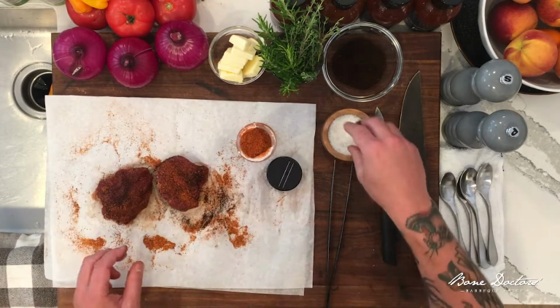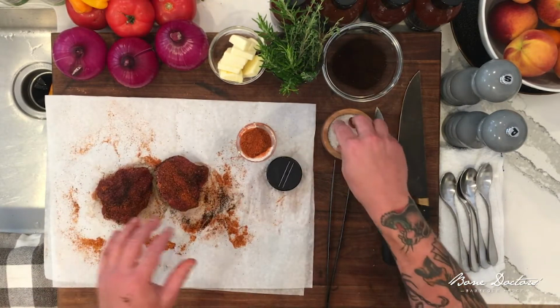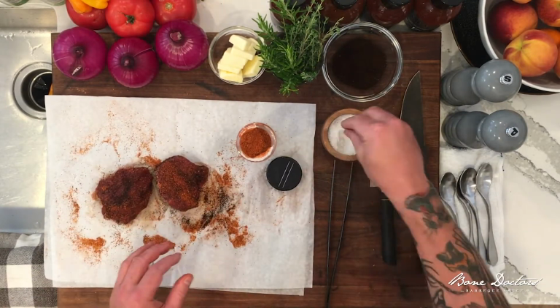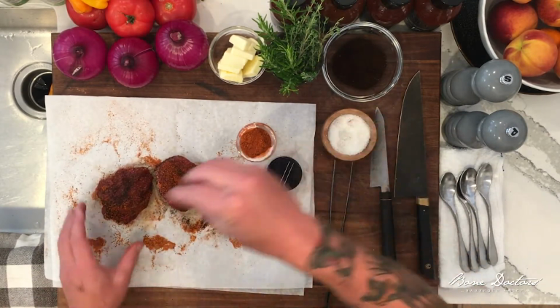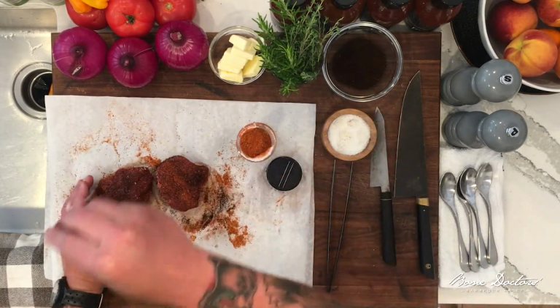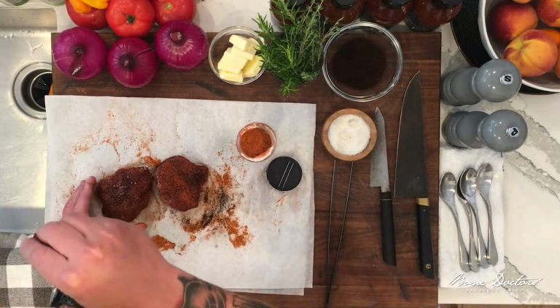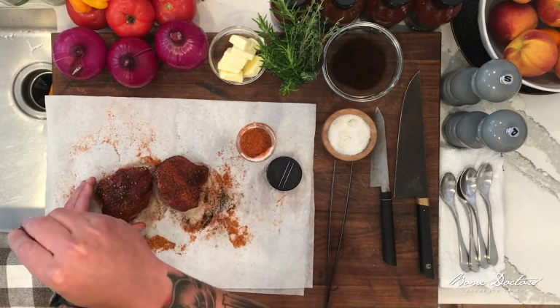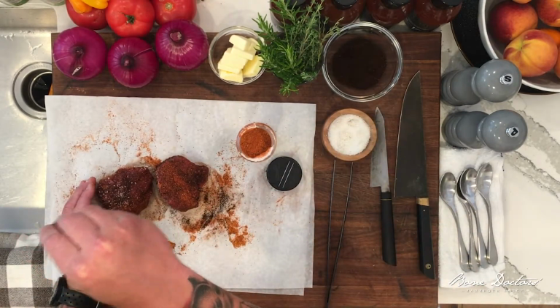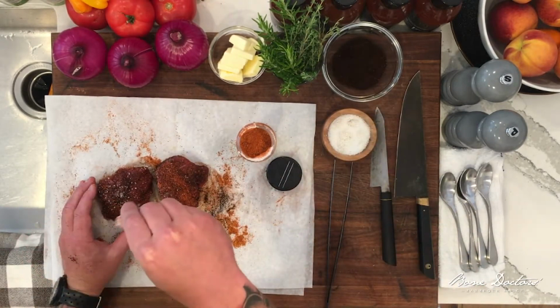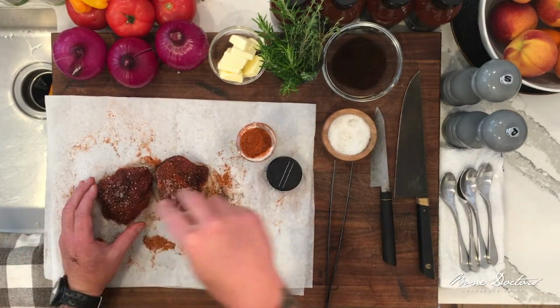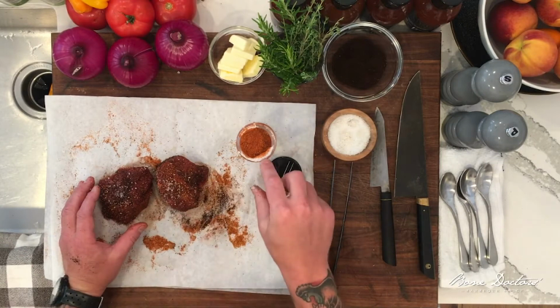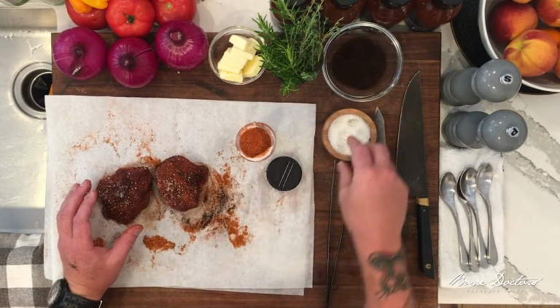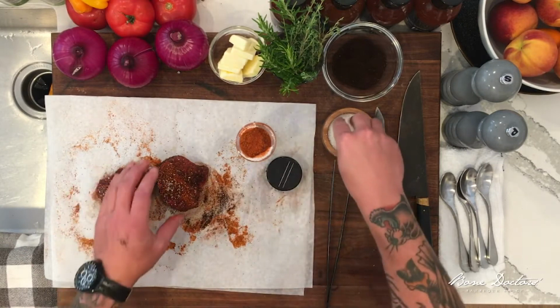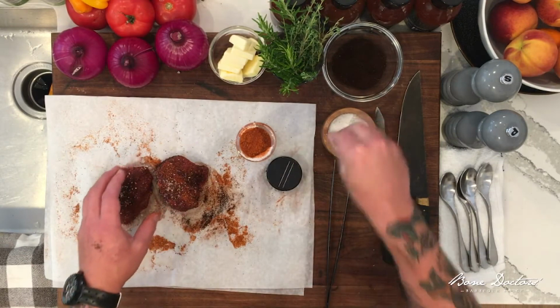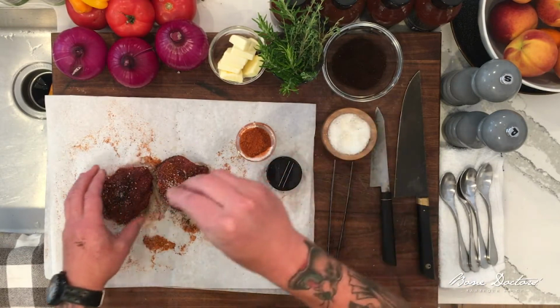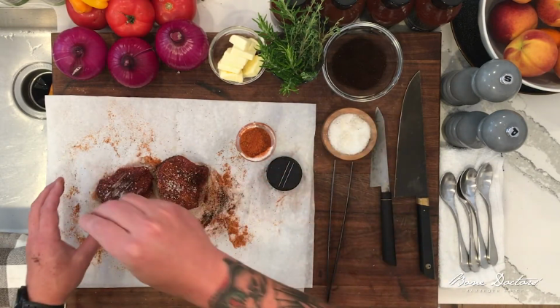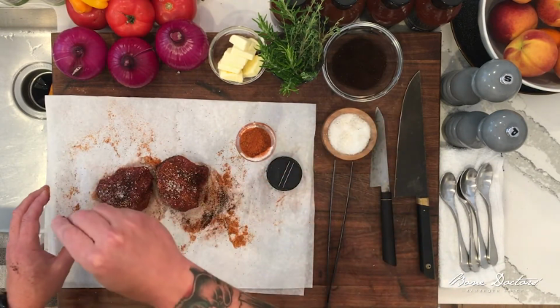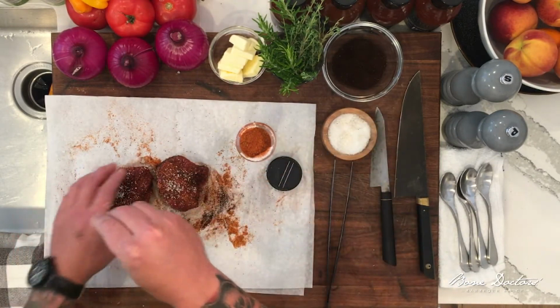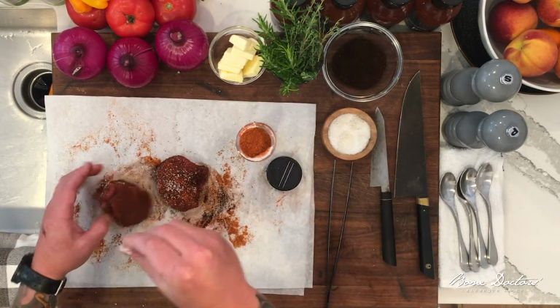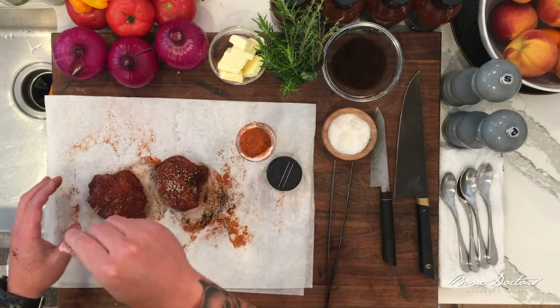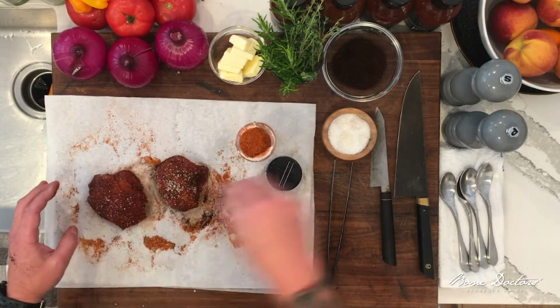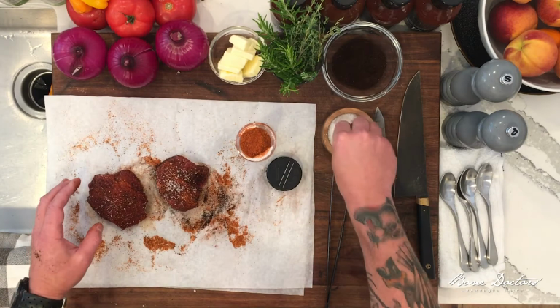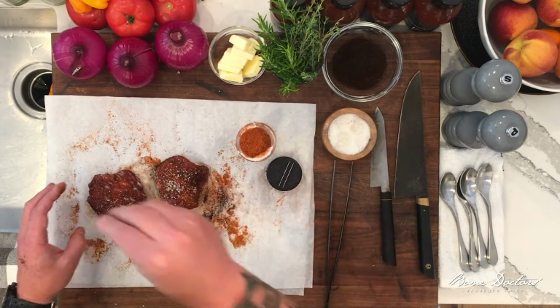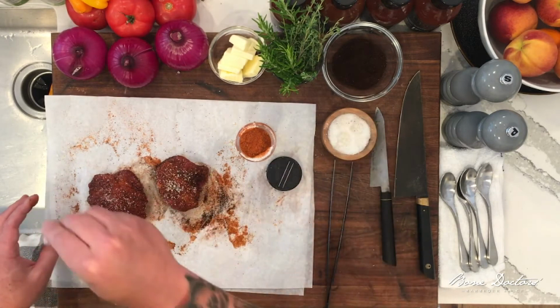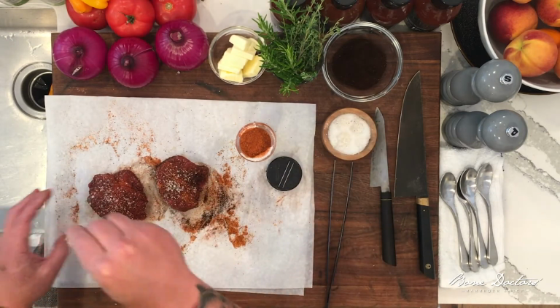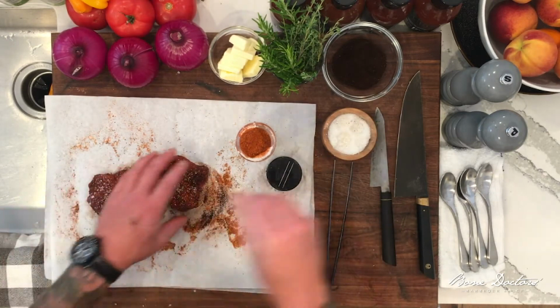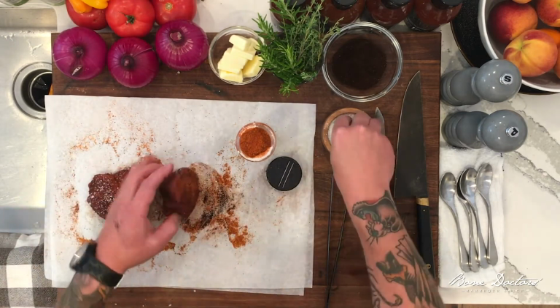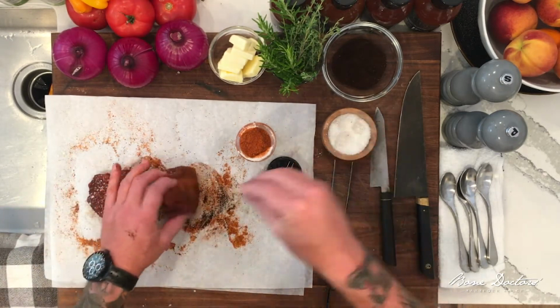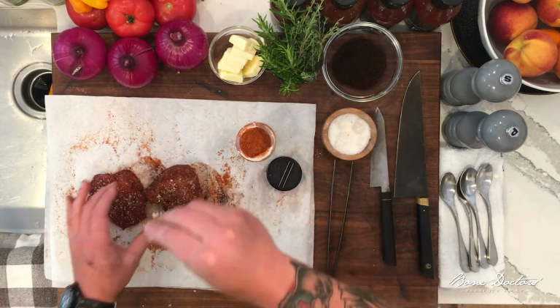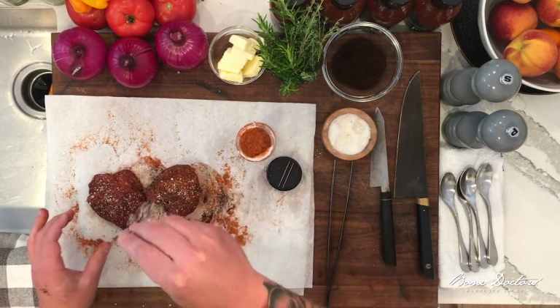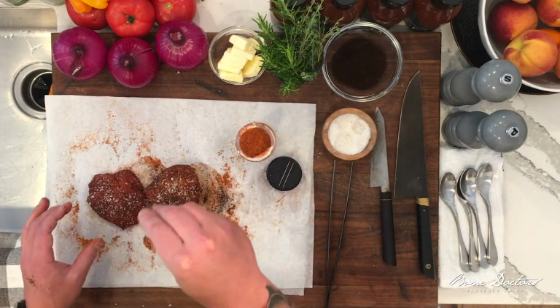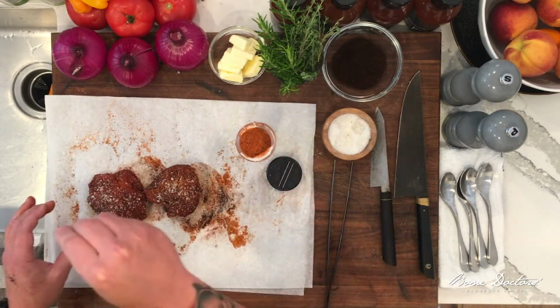There's not a lot of fat in these, so any extra seasoning — something like Bone Doctor's spice blend — is perfect to add some flavor back in here with the absence of the fat. Just gonna put some kosher salt on there, some sea salt. This is Outer Banks sea salt.